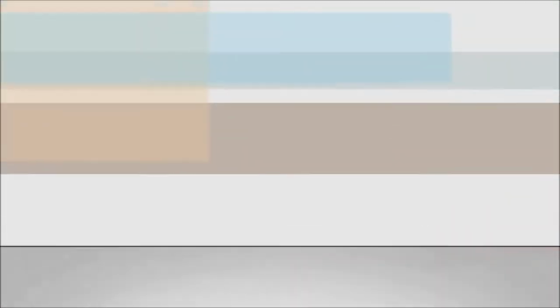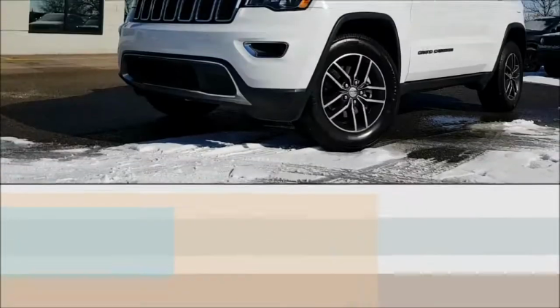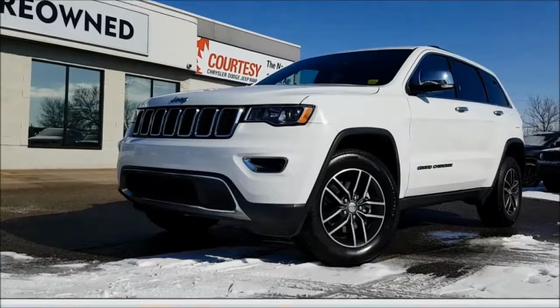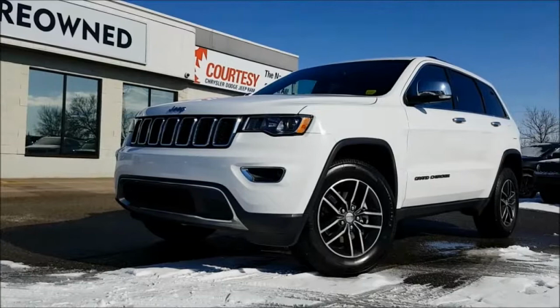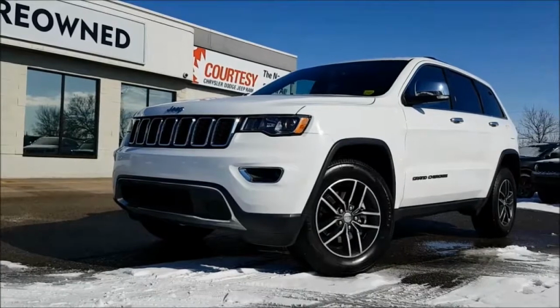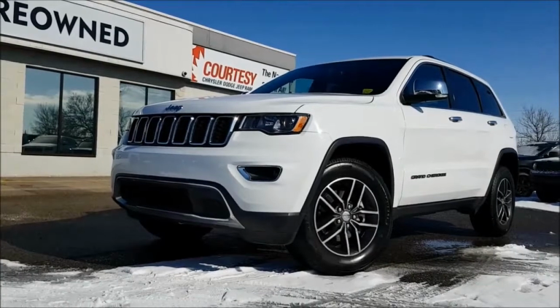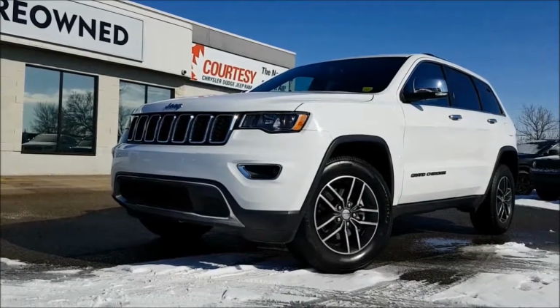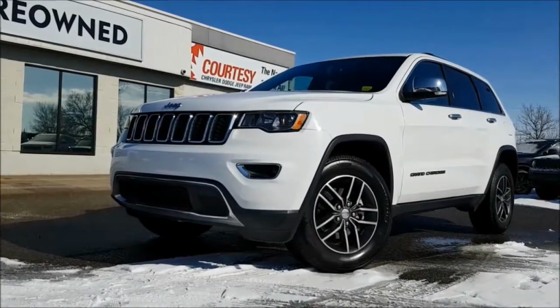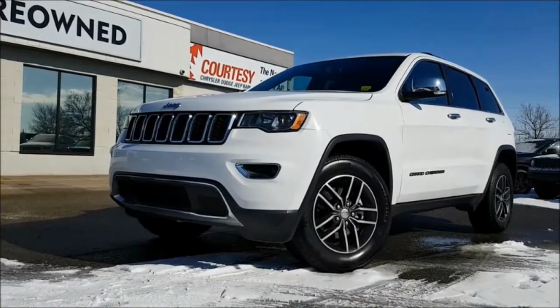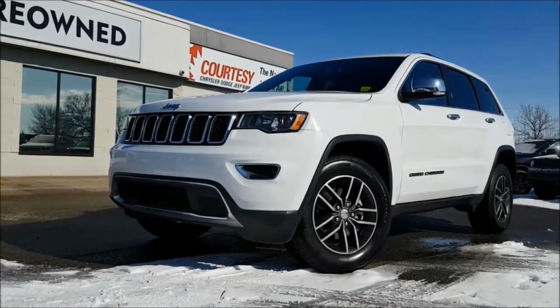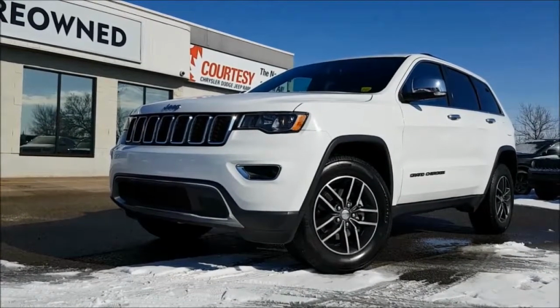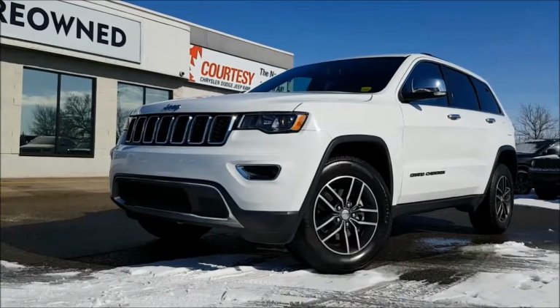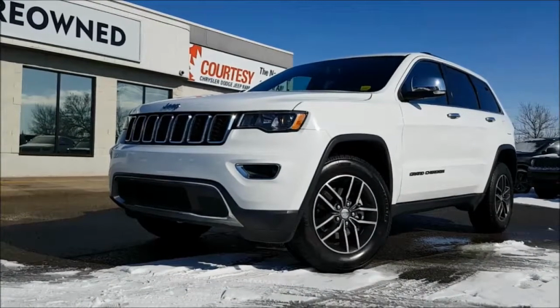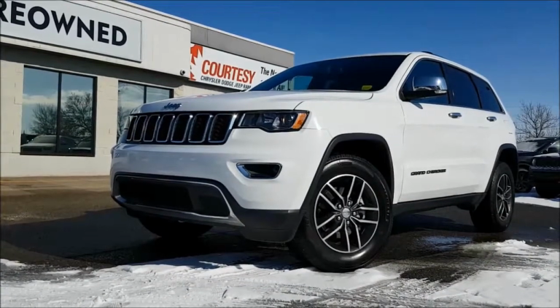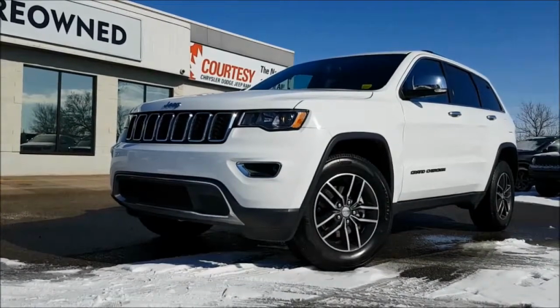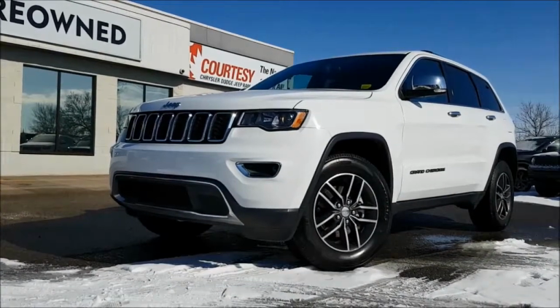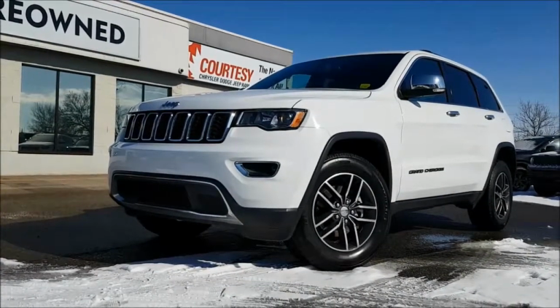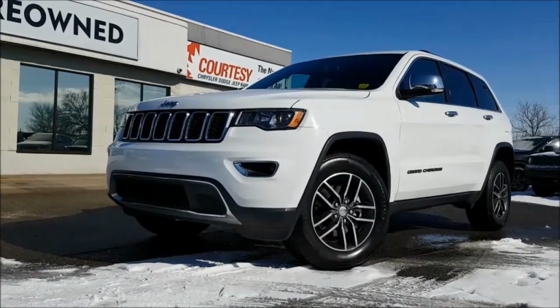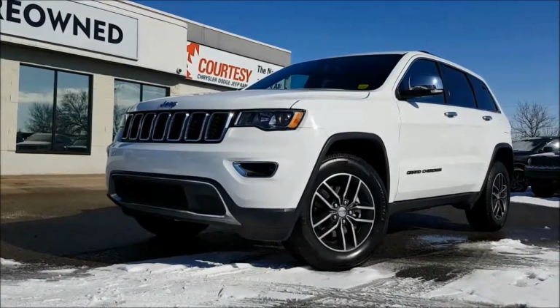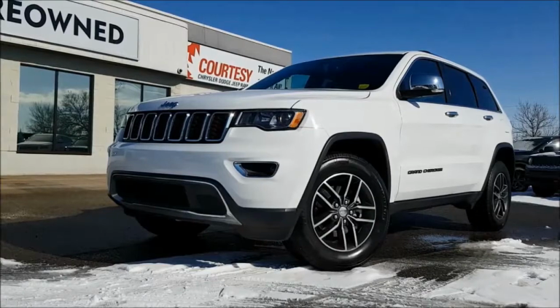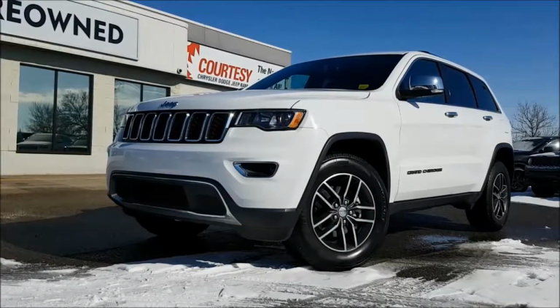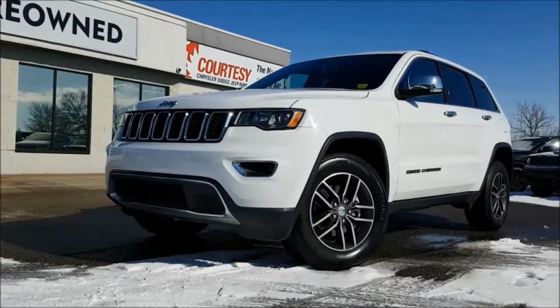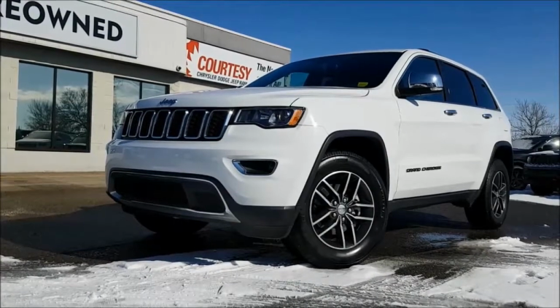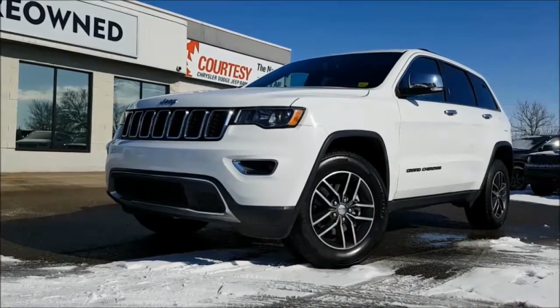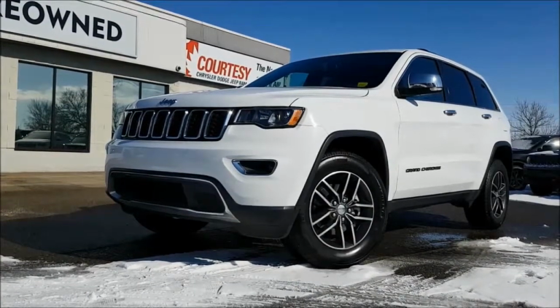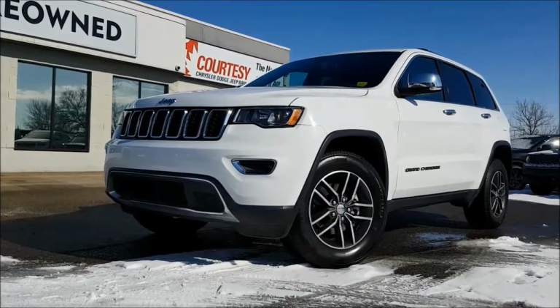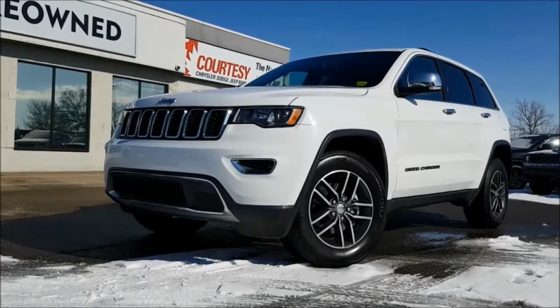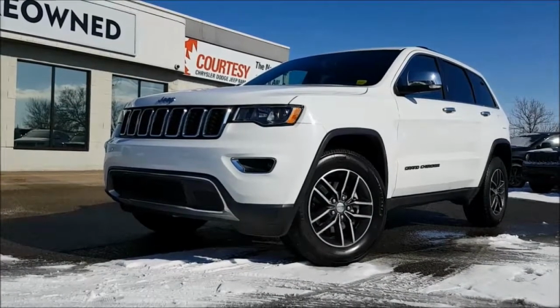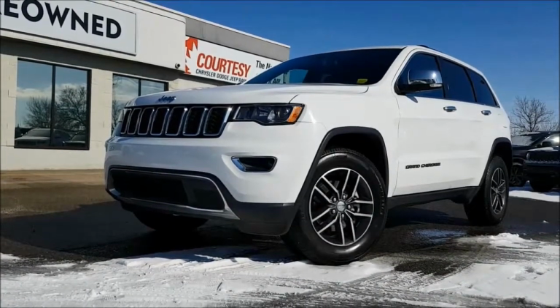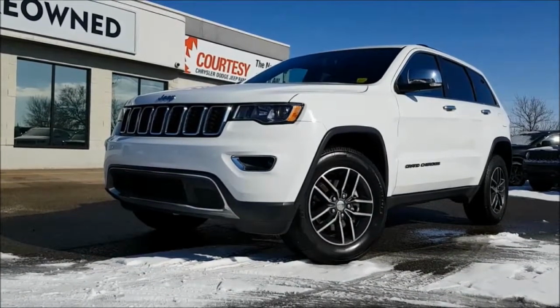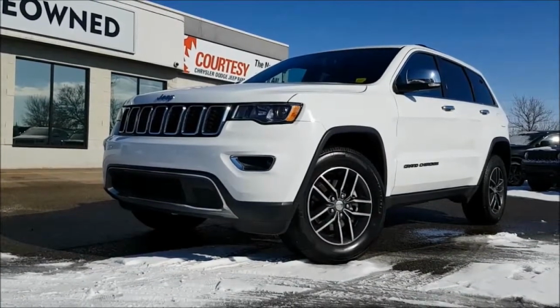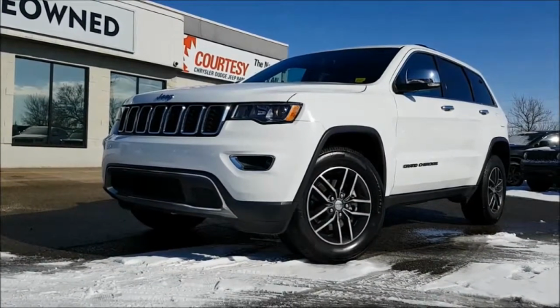Hello everyone, Nick coming at you guys from Courtesy Chrysler. Today we are looking at this amazing 2018 Jeep Grand Cherokee Limited in a bright white.